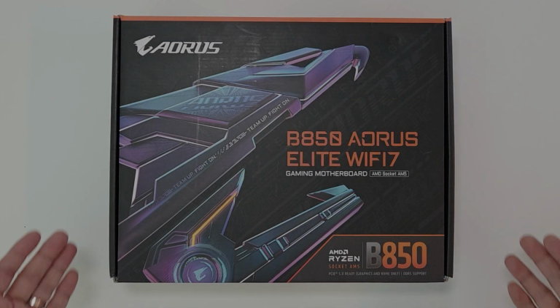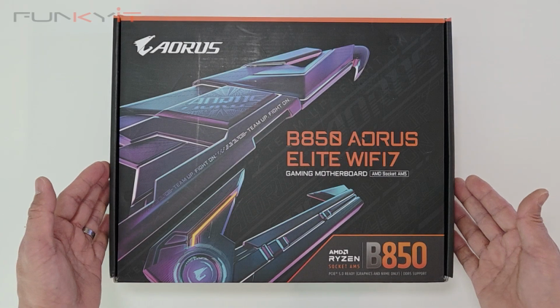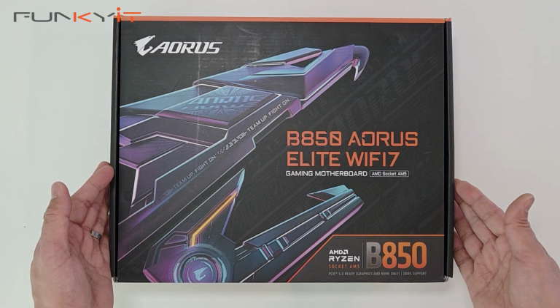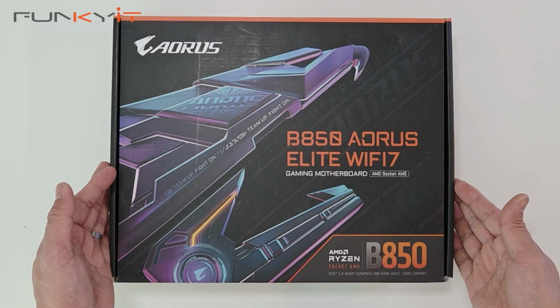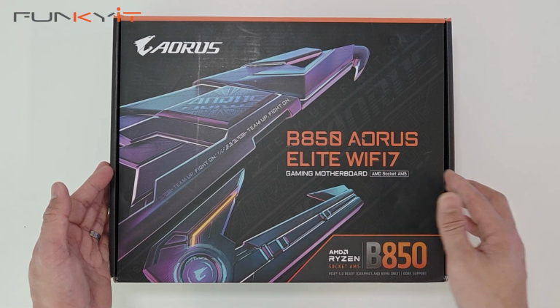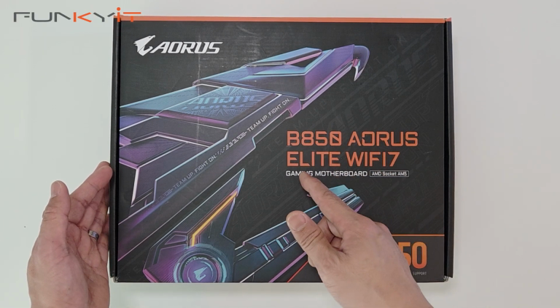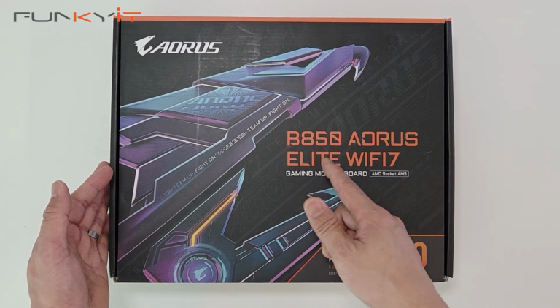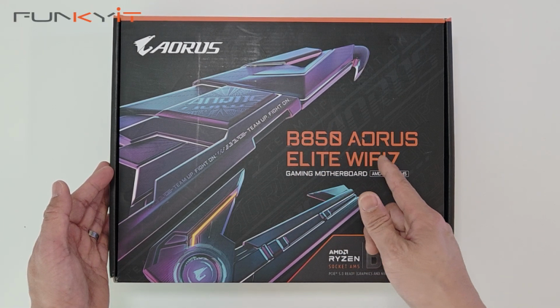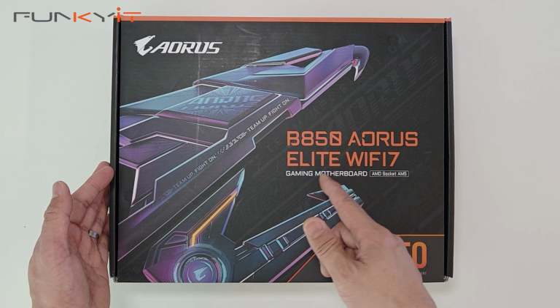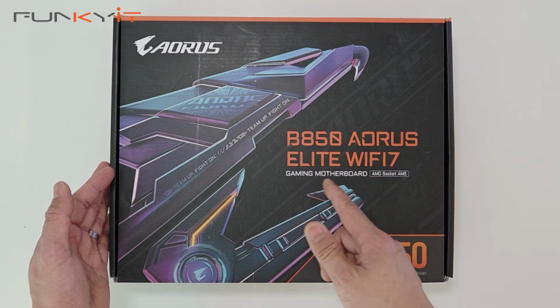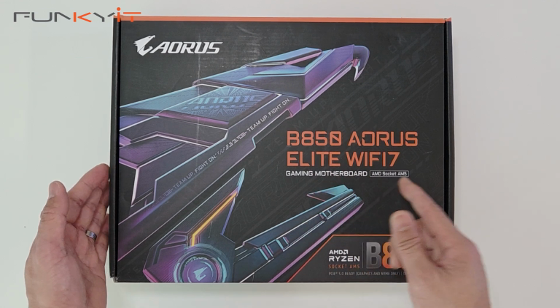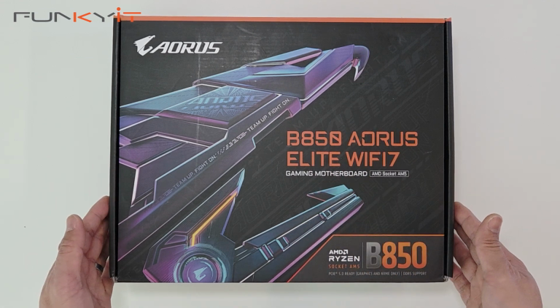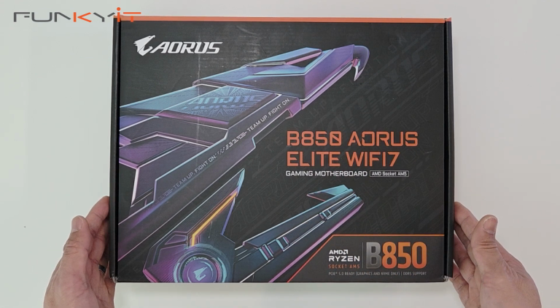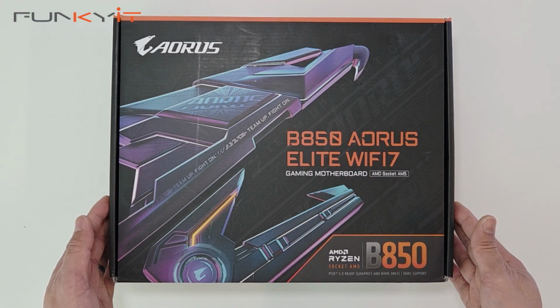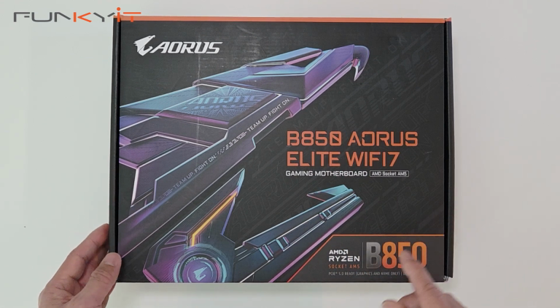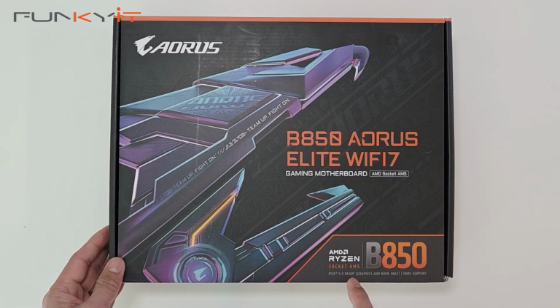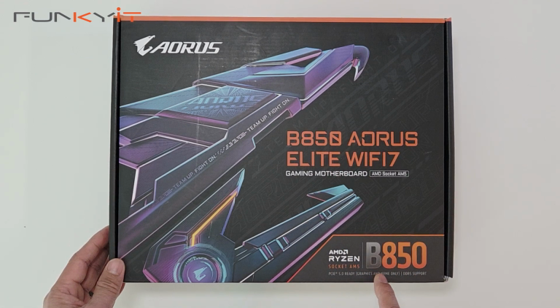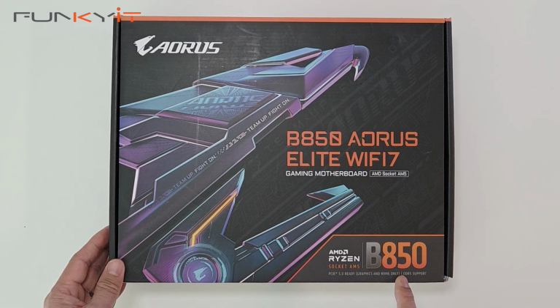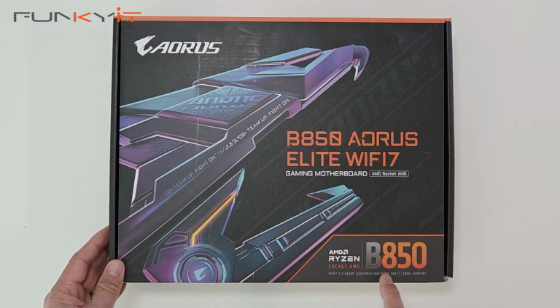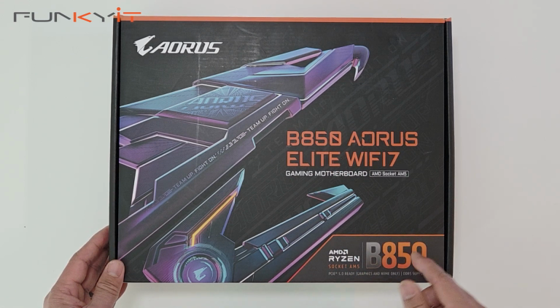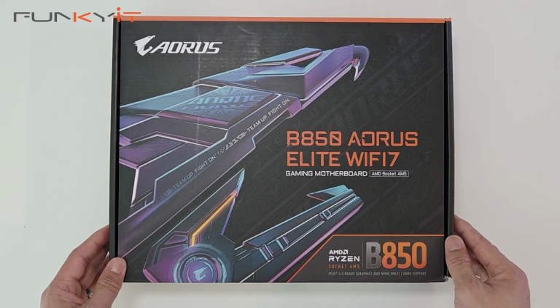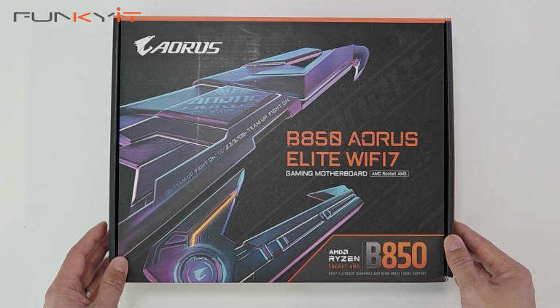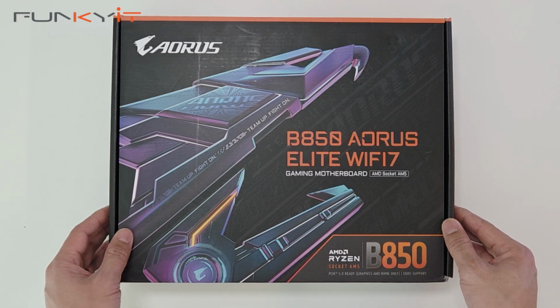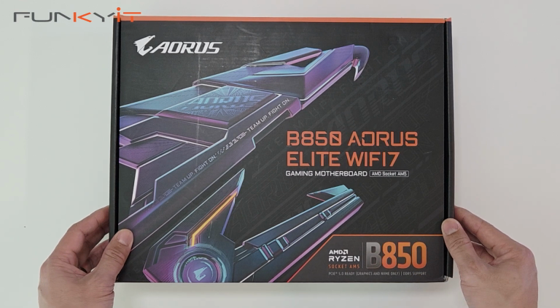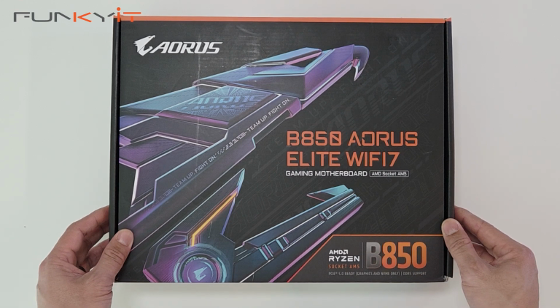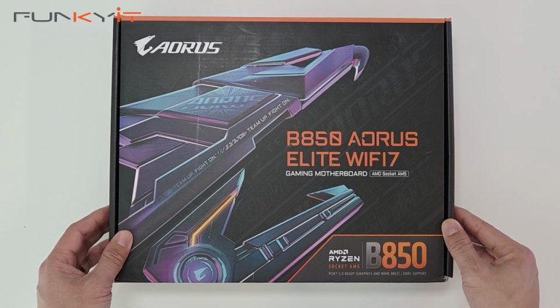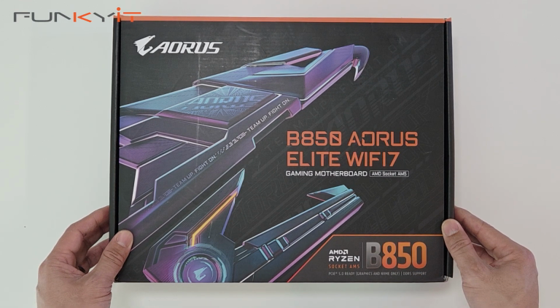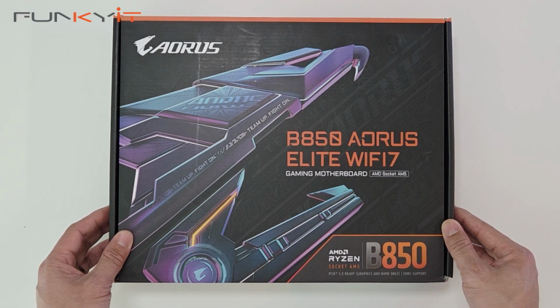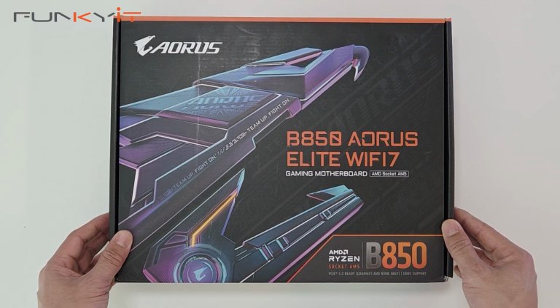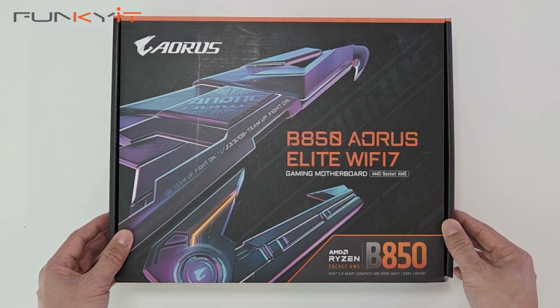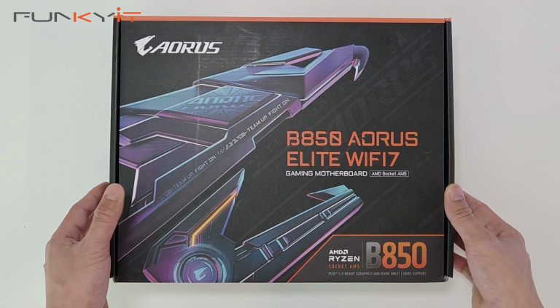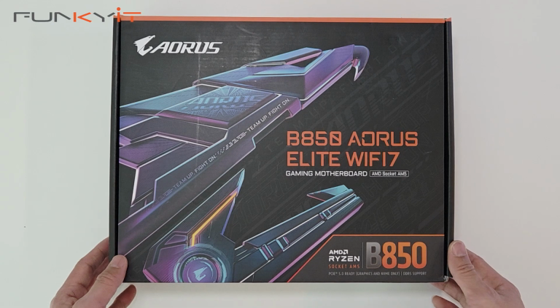Alright, let's do a quick unboxing of the Gigabyte B850 Aorus Elite Wi-Fi 7 motherboard. It uses the AMD B850 chipset and supports all the latest Ryzen 7000, 8000 and 9000 series of processors on the AM5 socket.